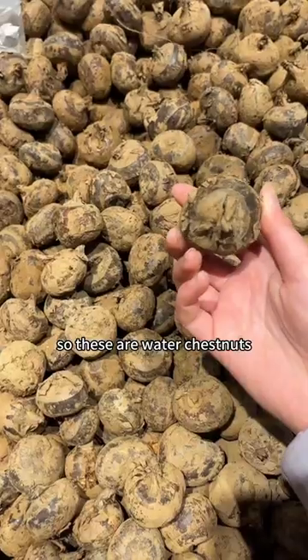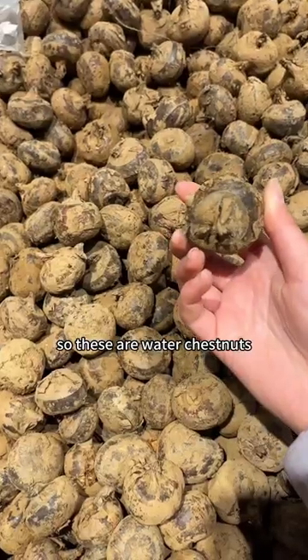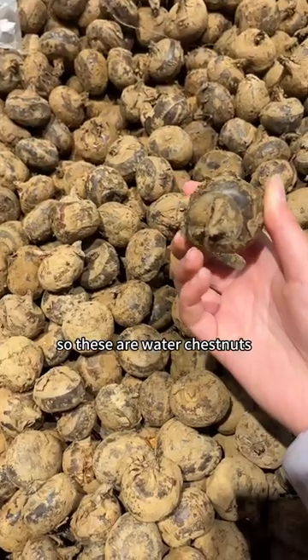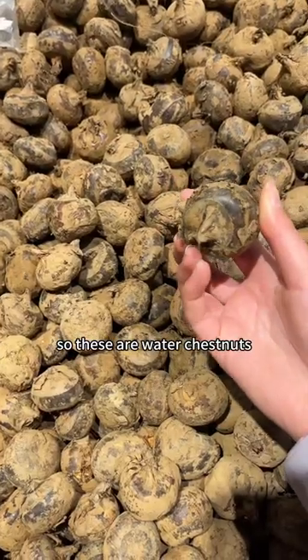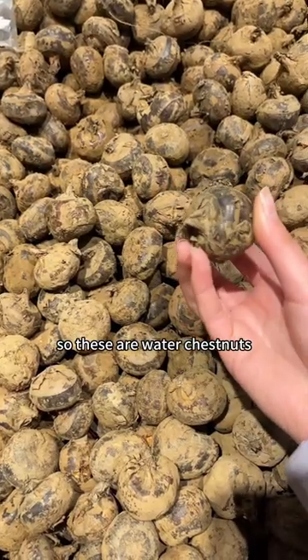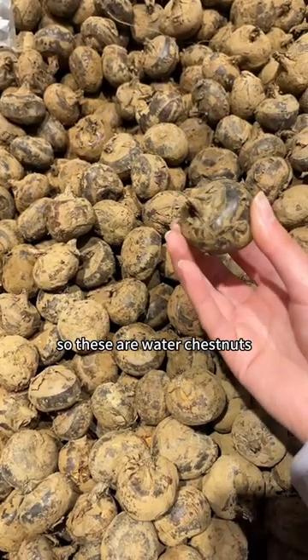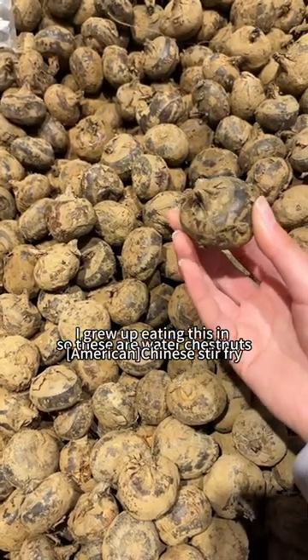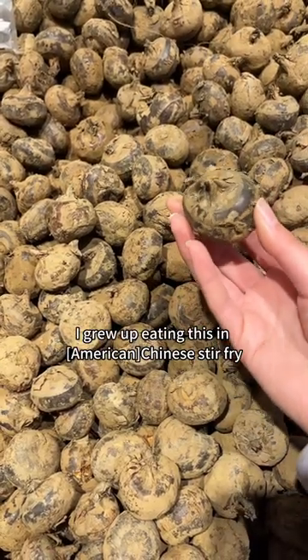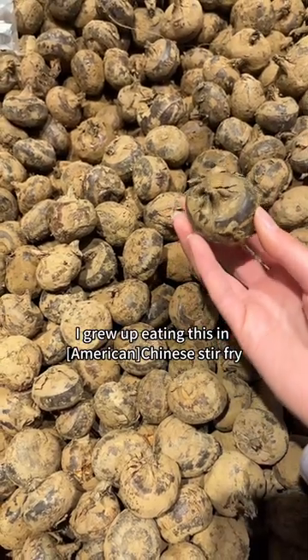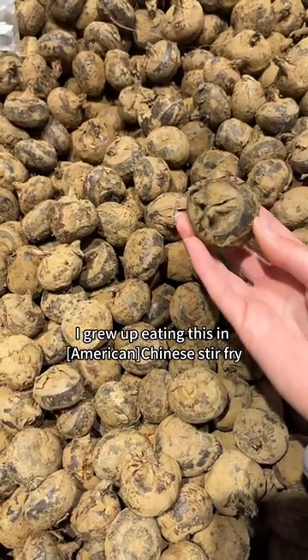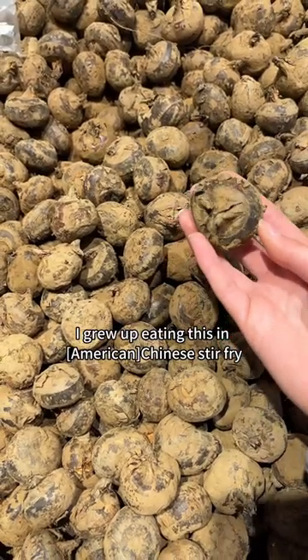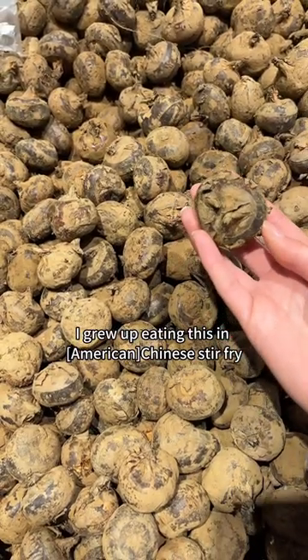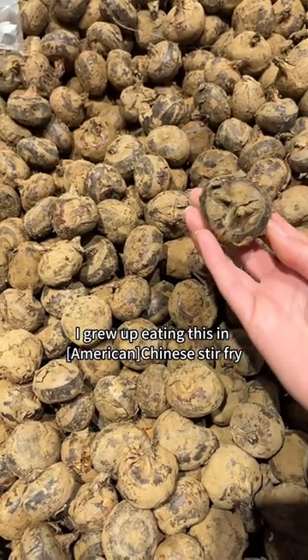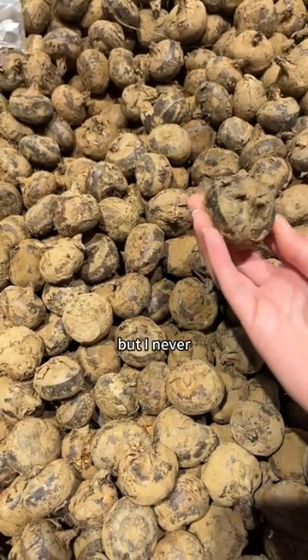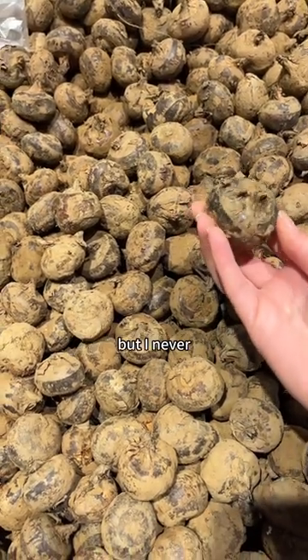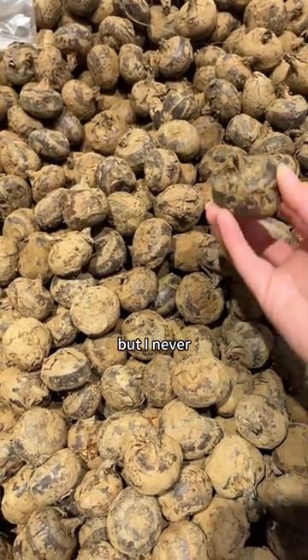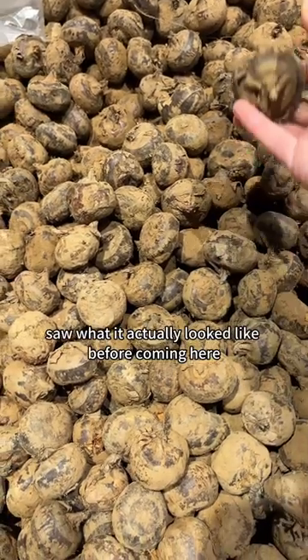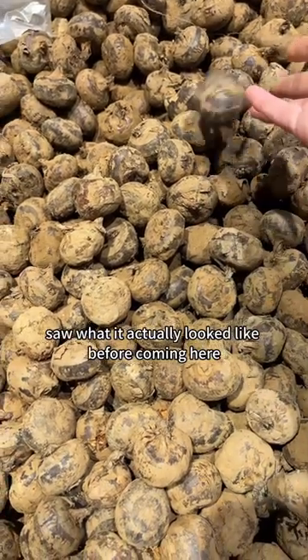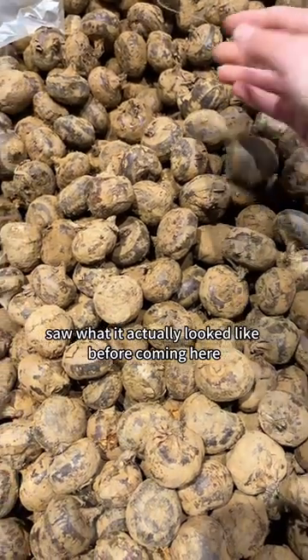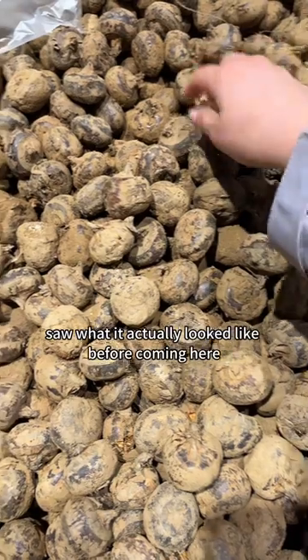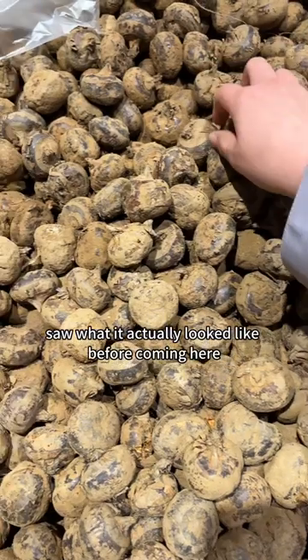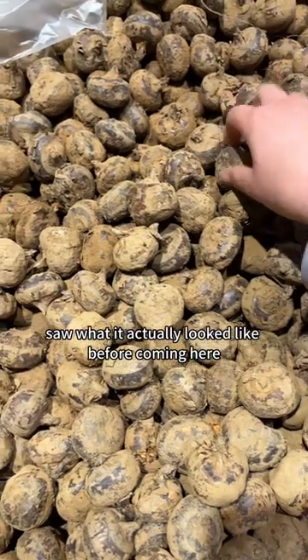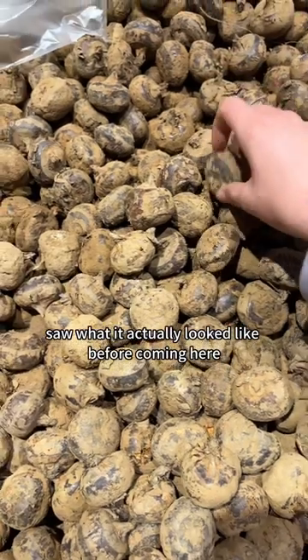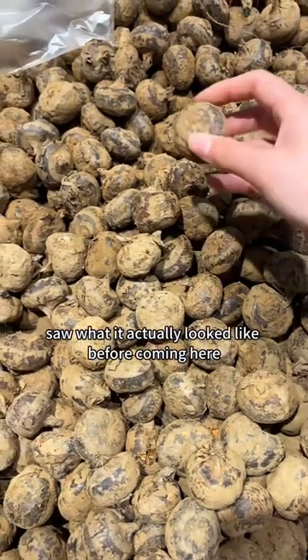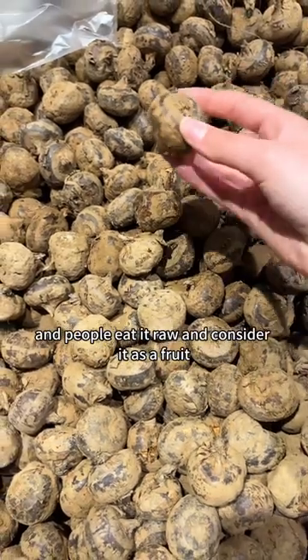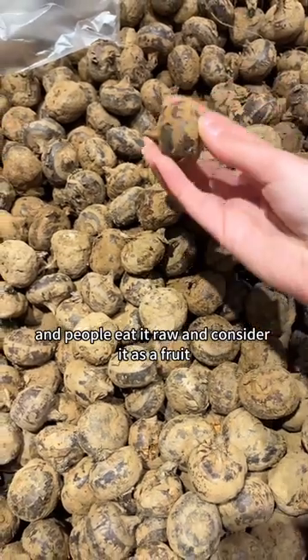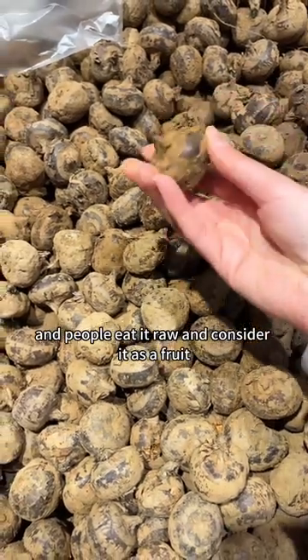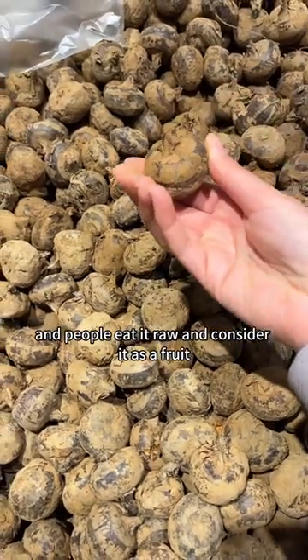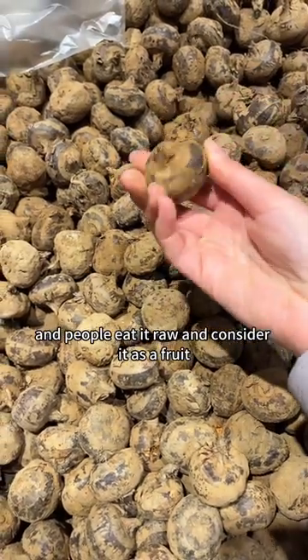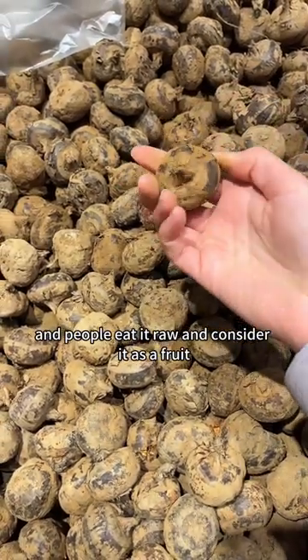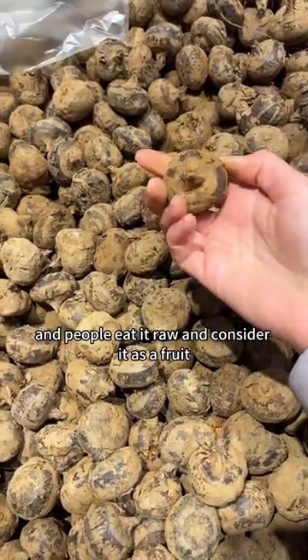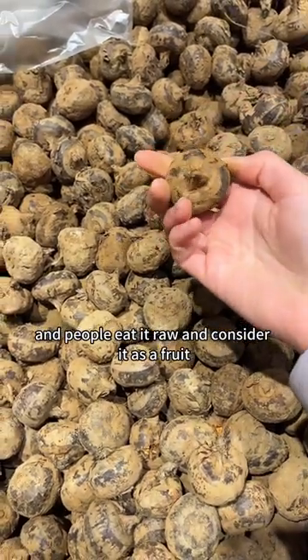So these are water chestnuts. I grew up eating these in Chinese stir fry, but I never saw what they actually looked like before coming here. And people eat them raw and consider it as a fruit.